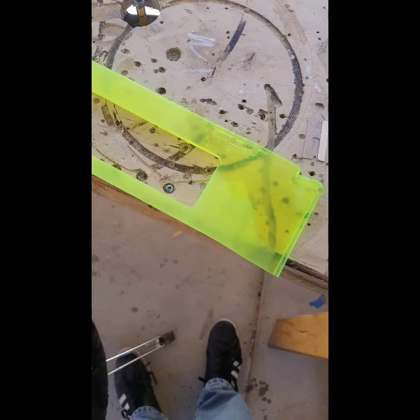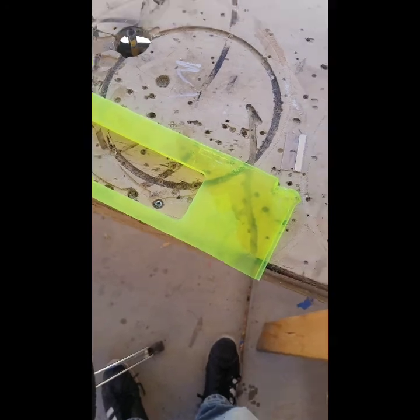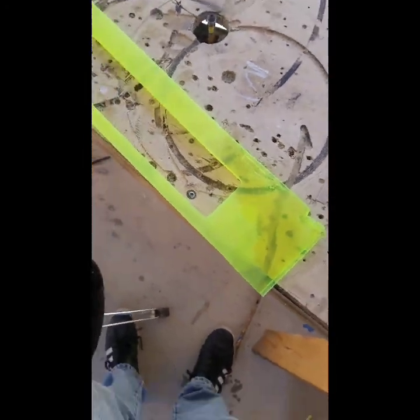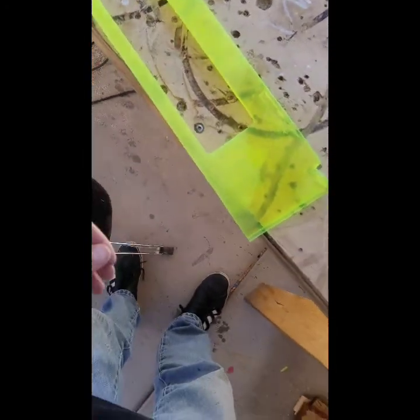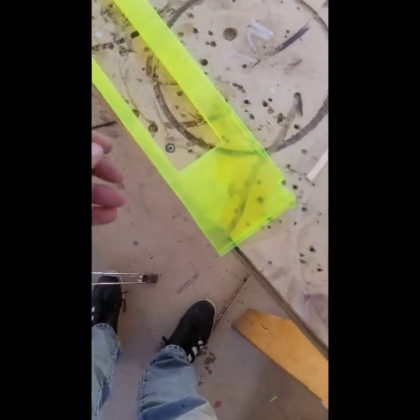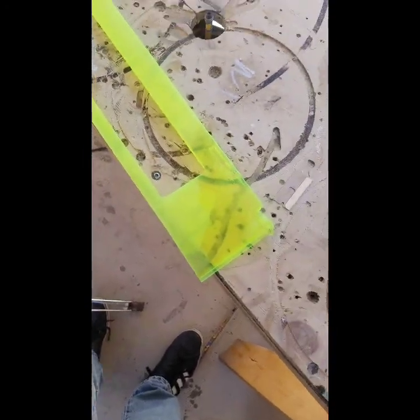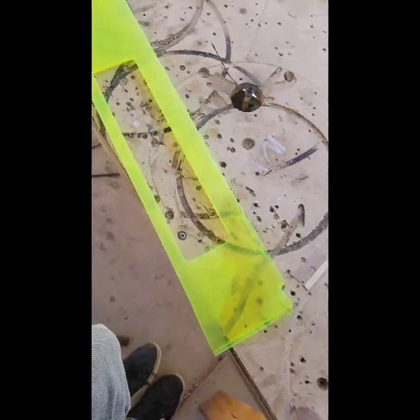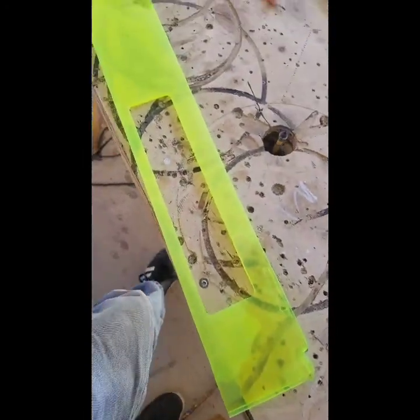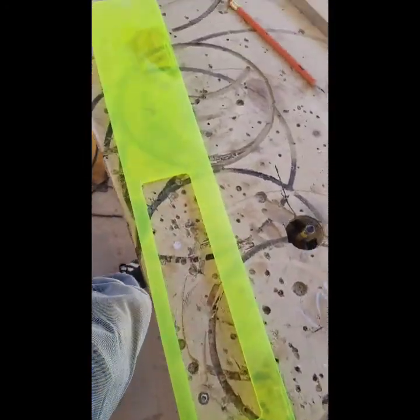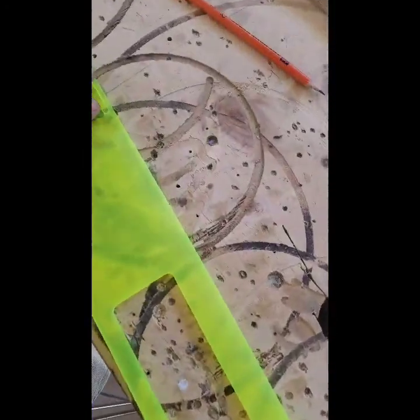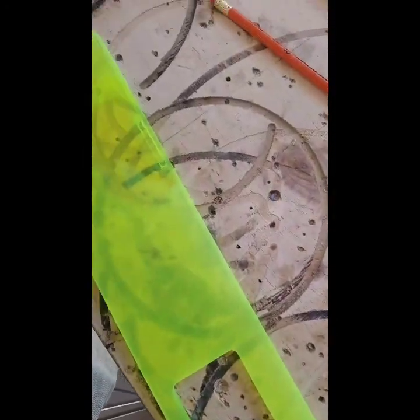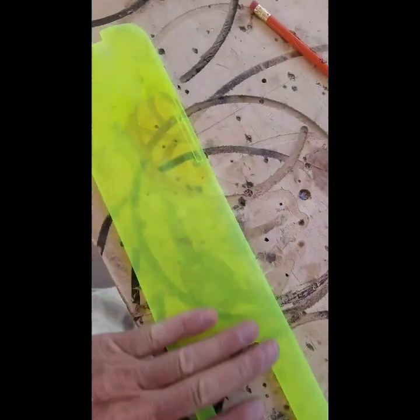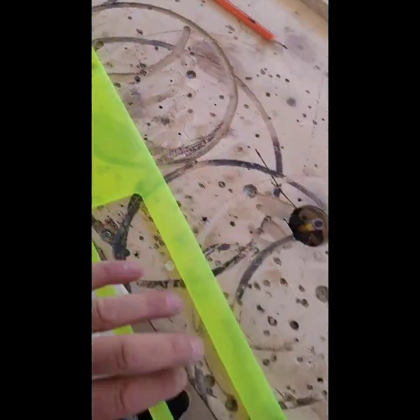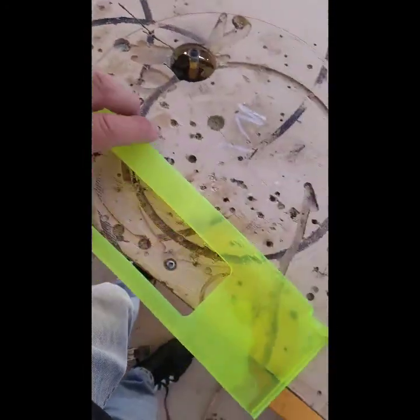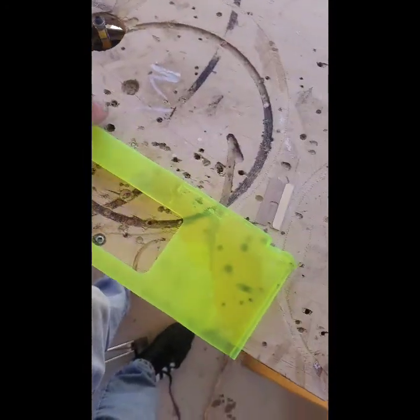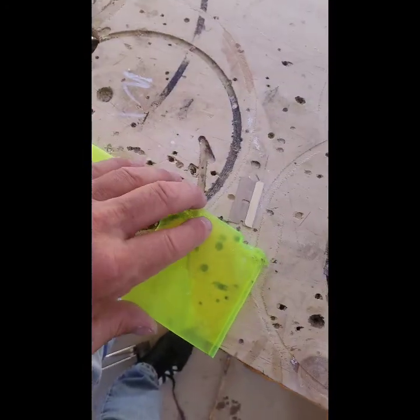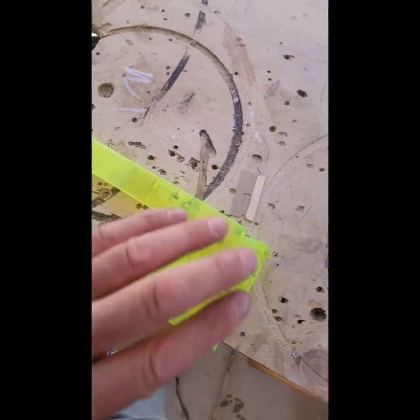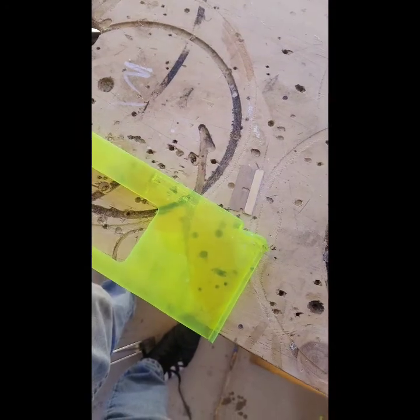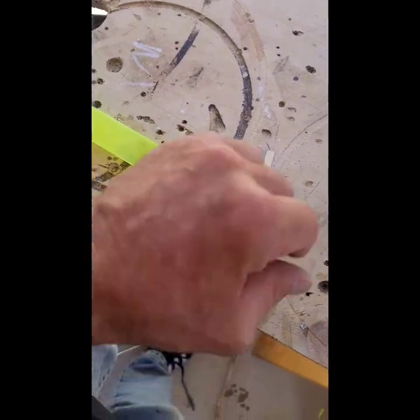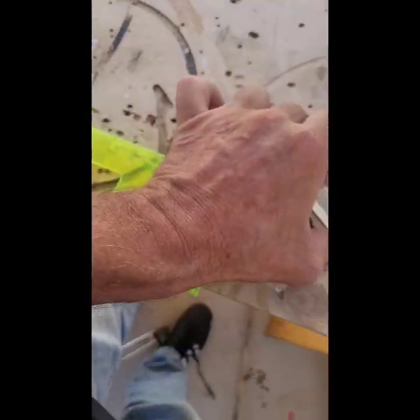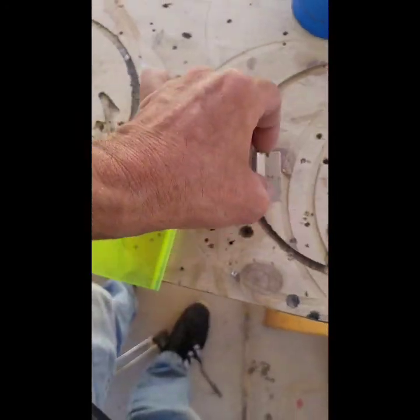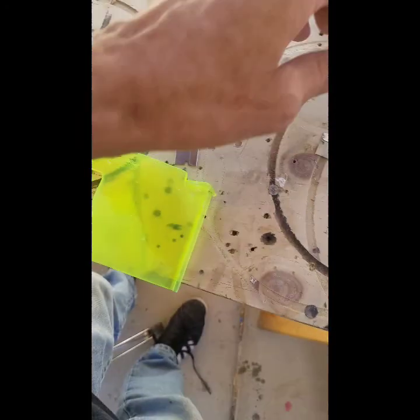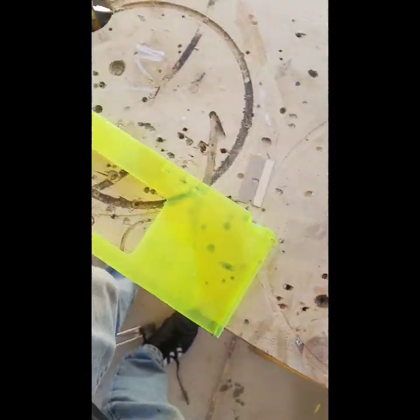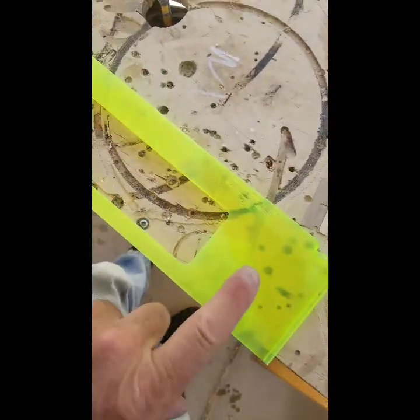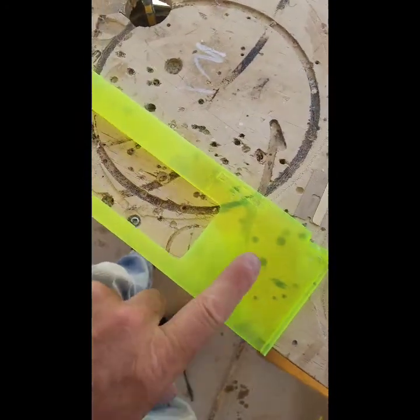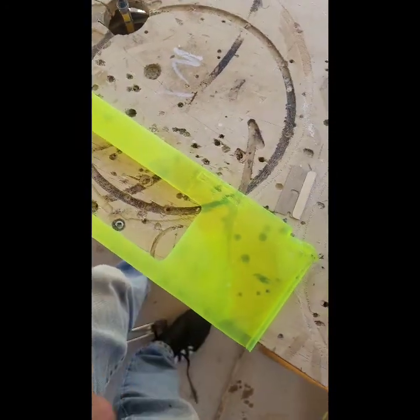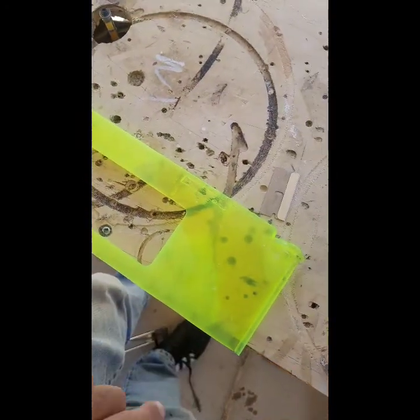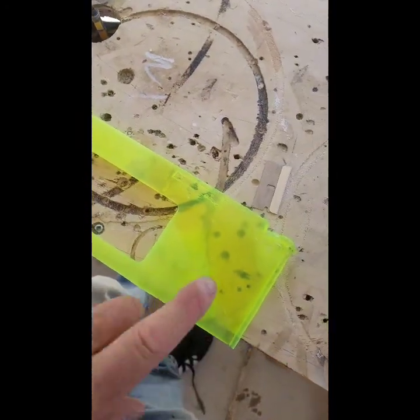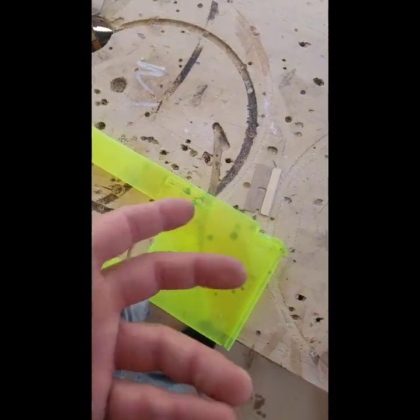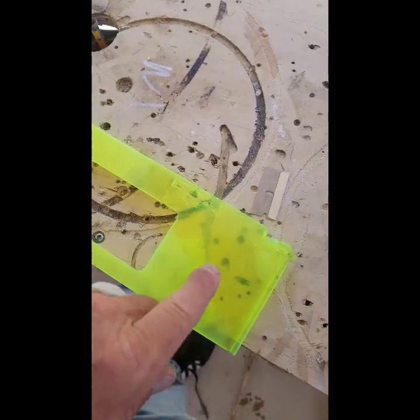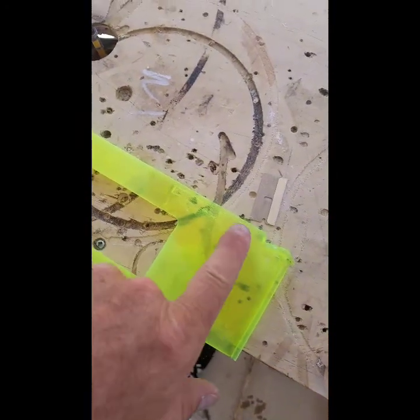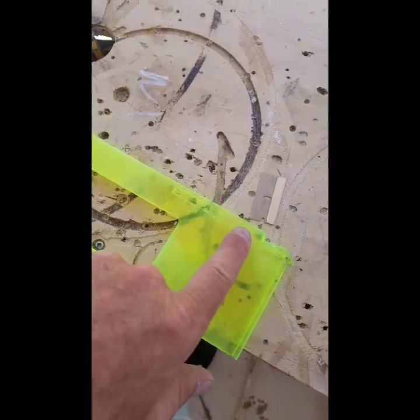Hey Backyarders! I just wanted to give you a neat update. This one here is about why I use plexiglass for a lot of custom stuff.